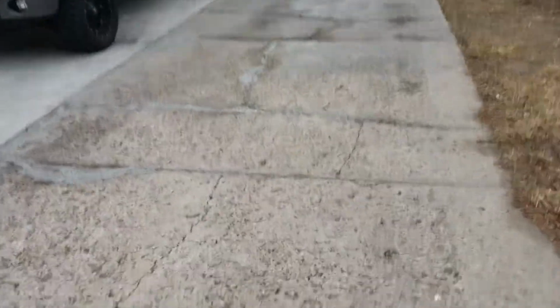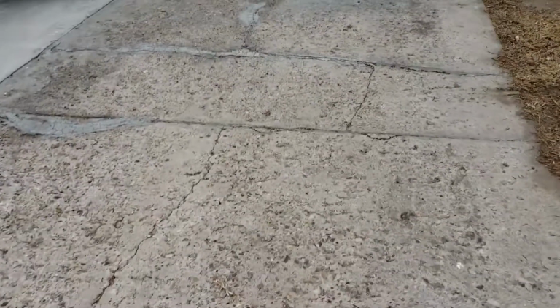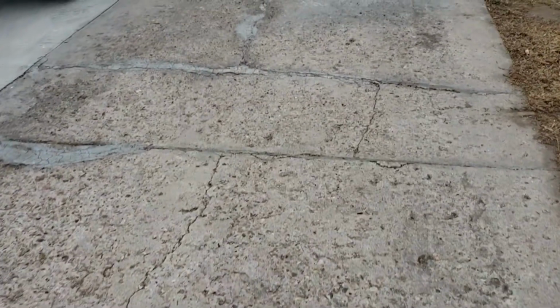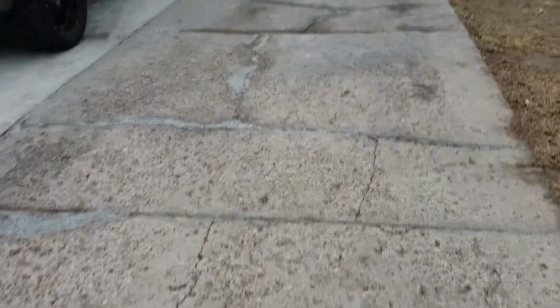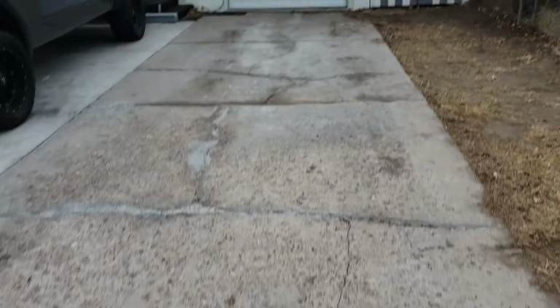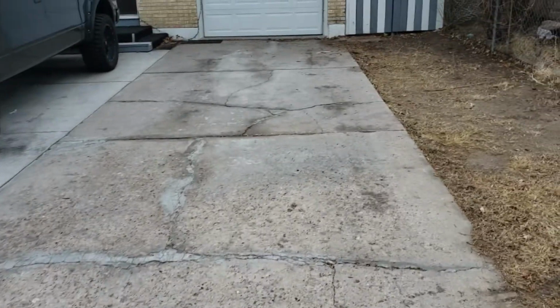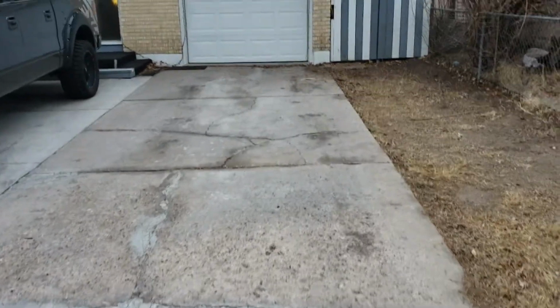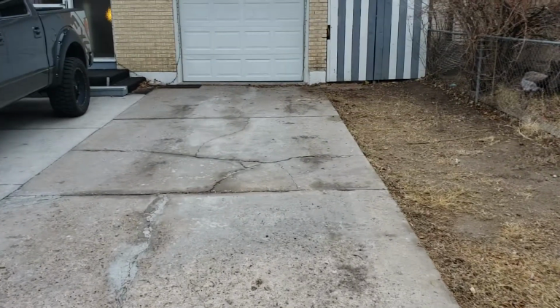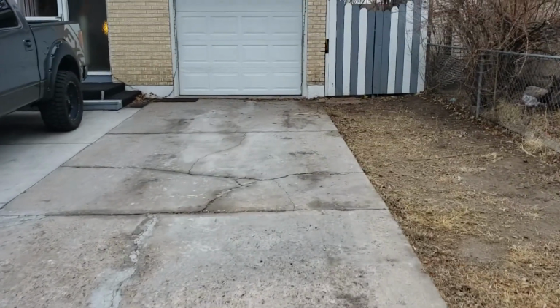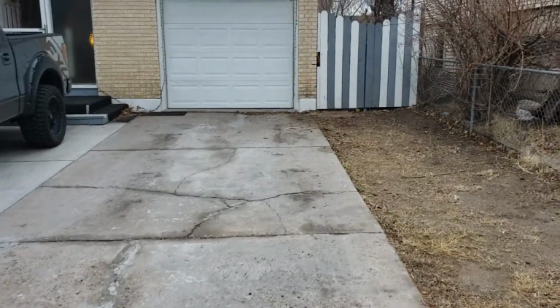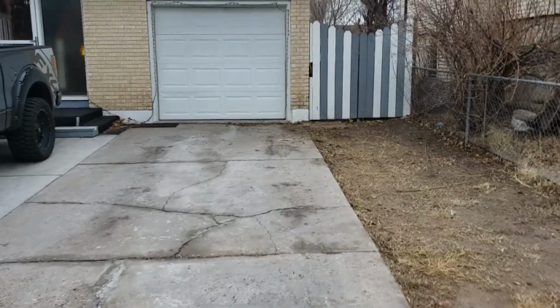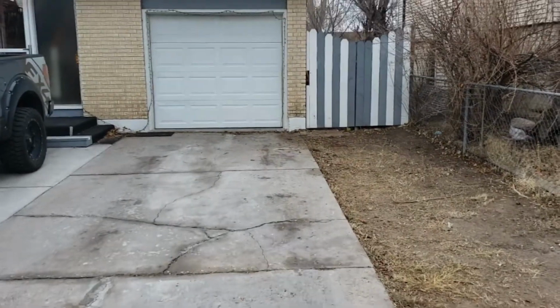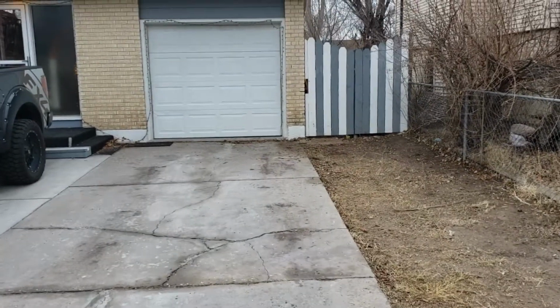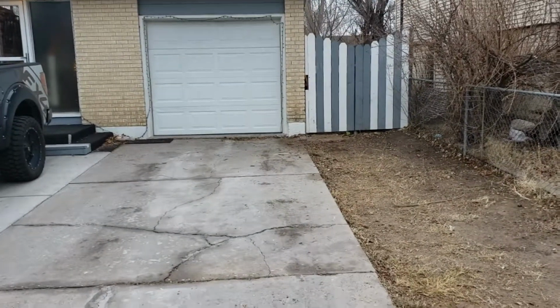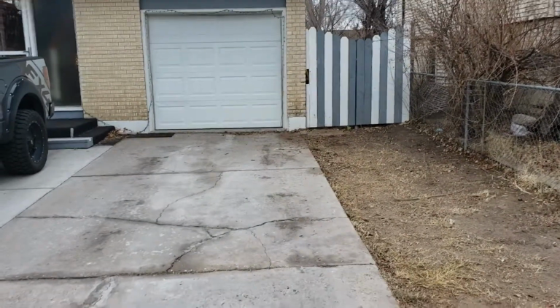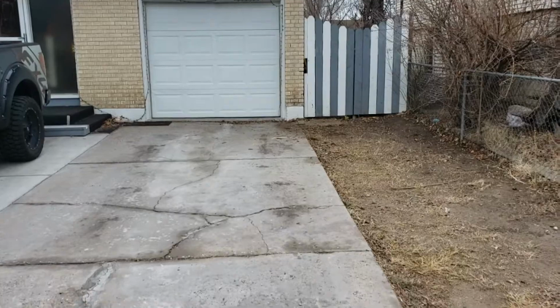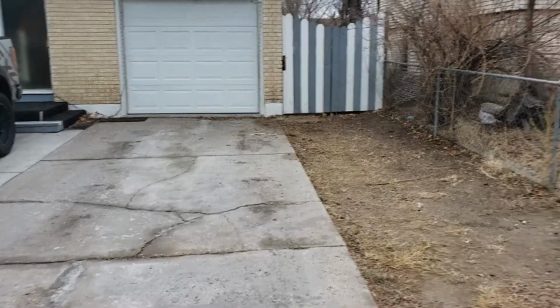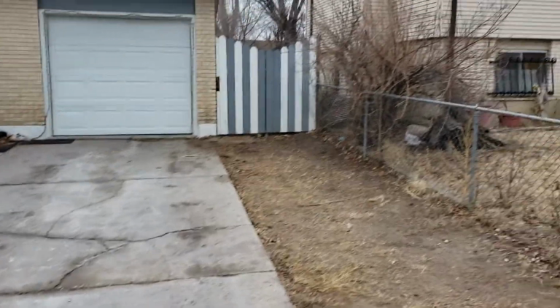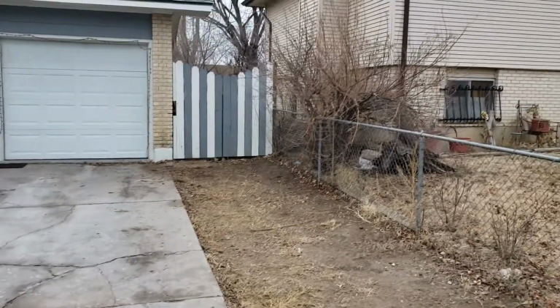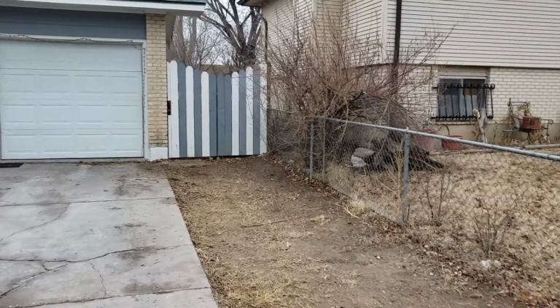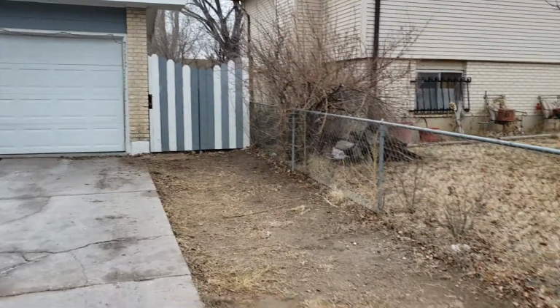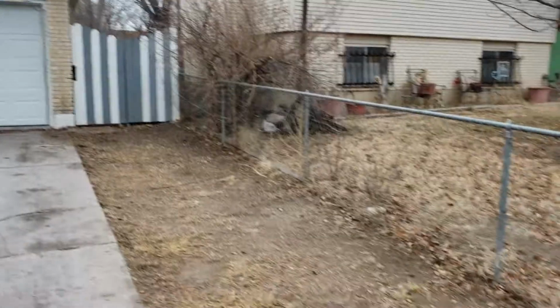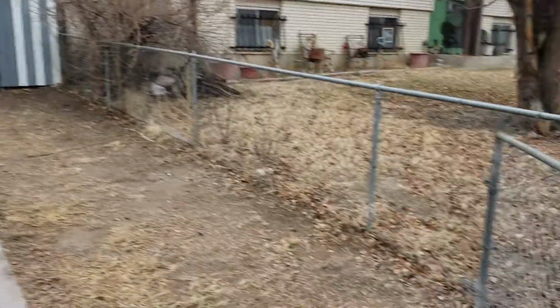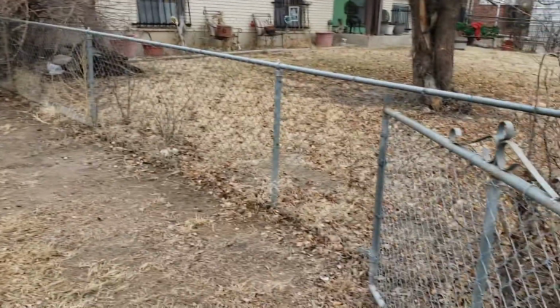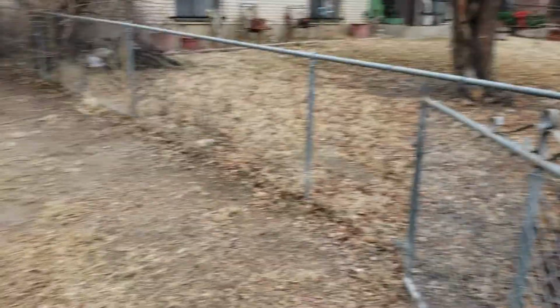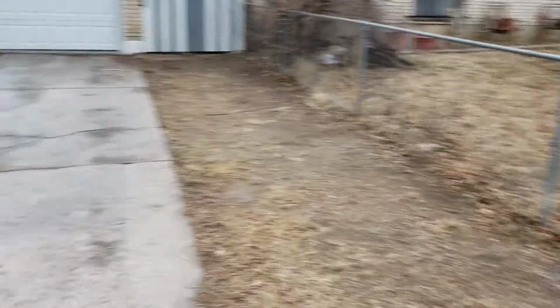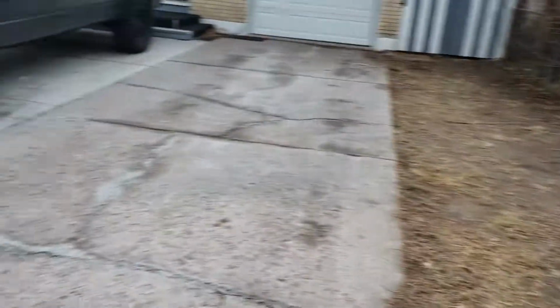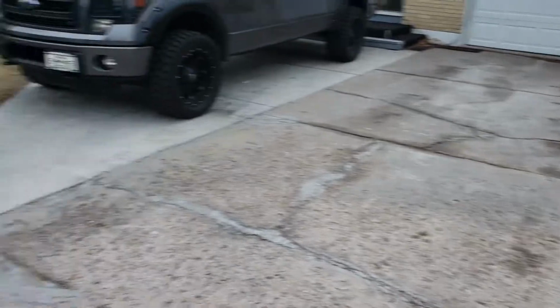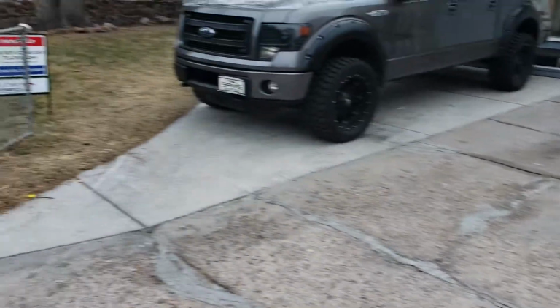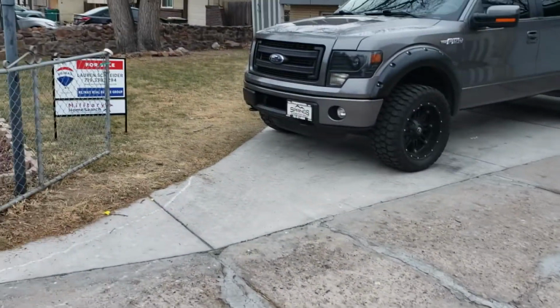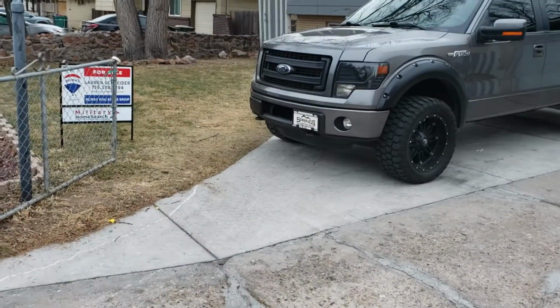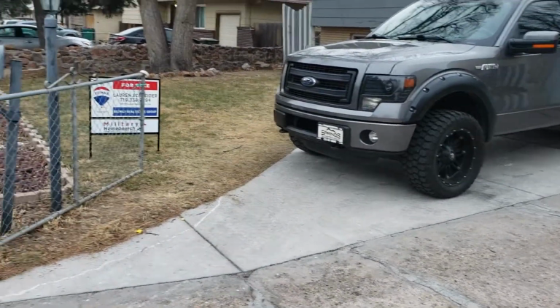You can see some driveway cracks here. Looks like normal settling, but I want to point it out because at some point all concrete has to get re-poured.